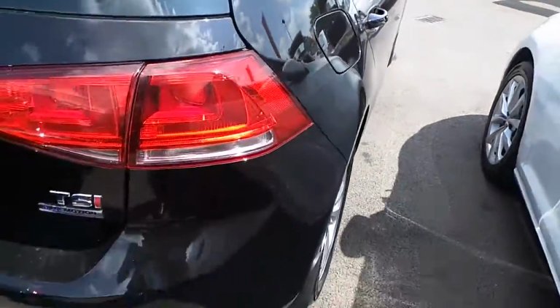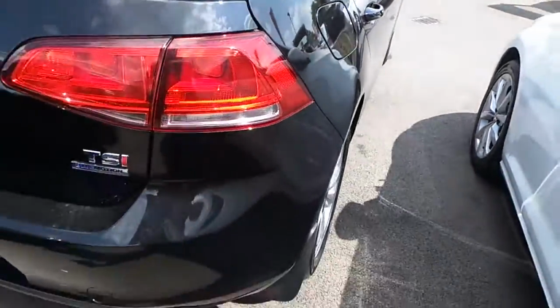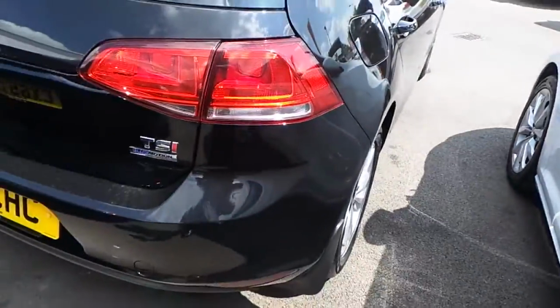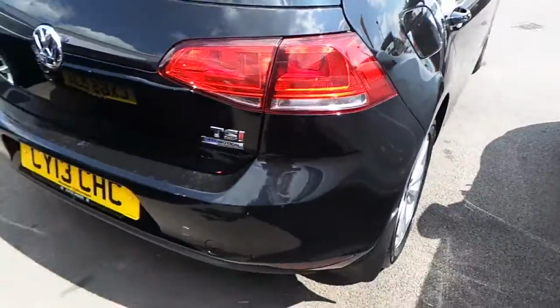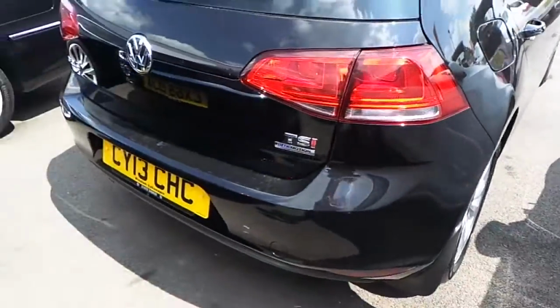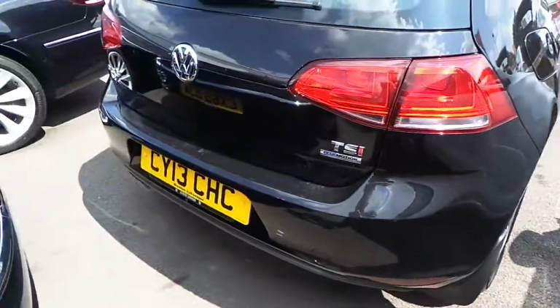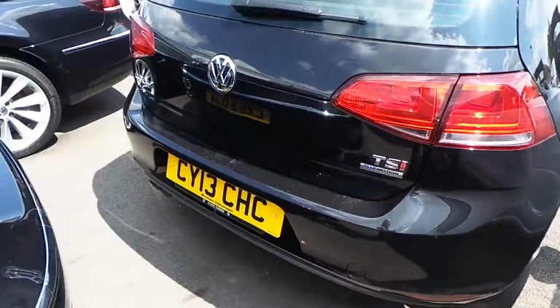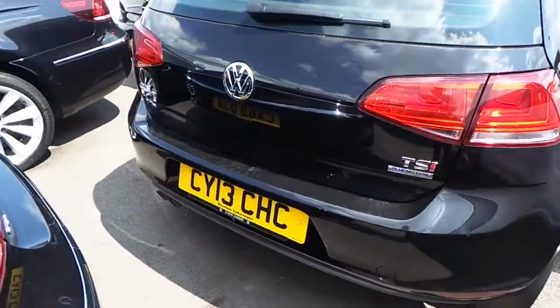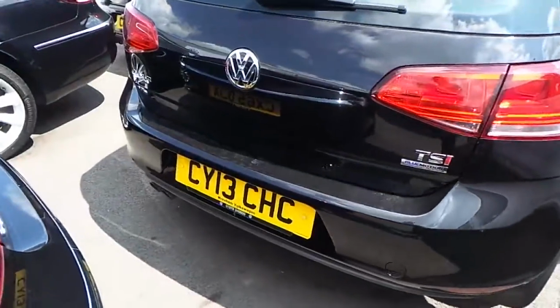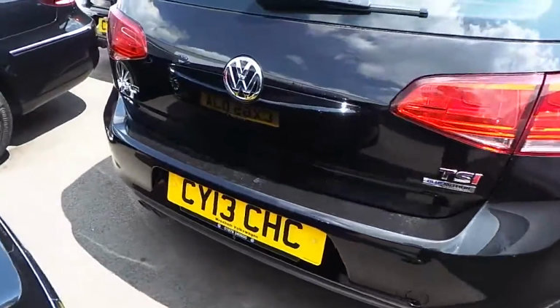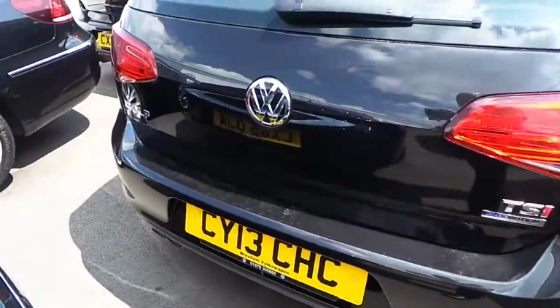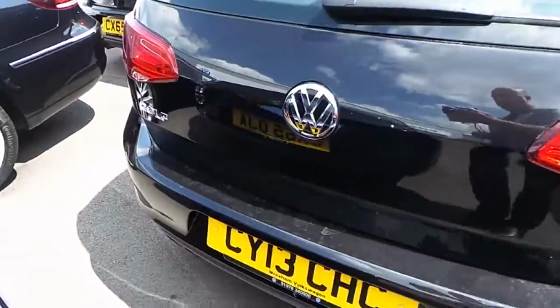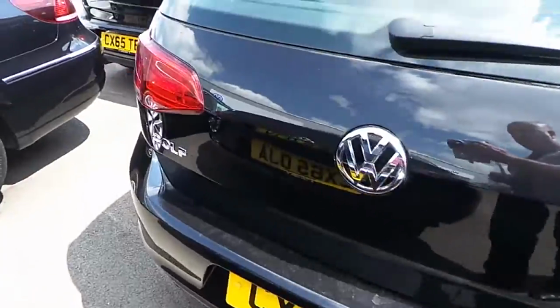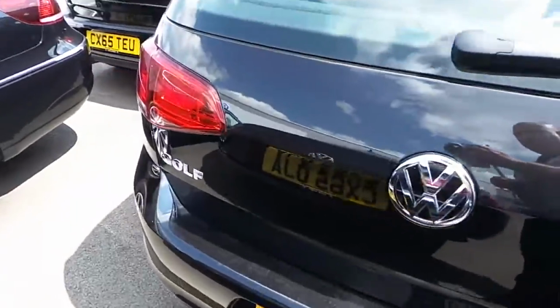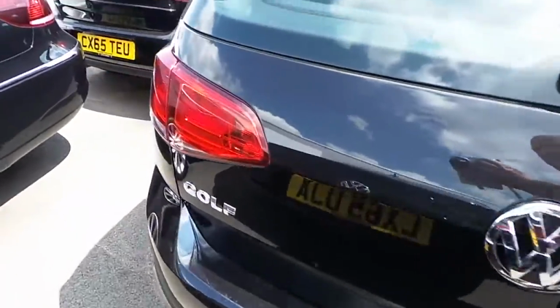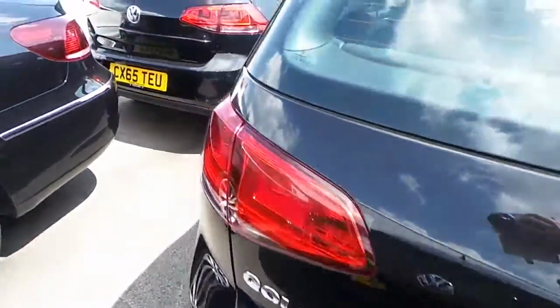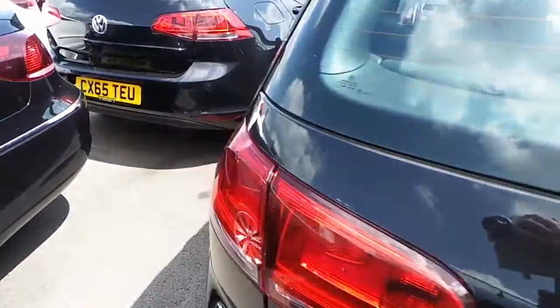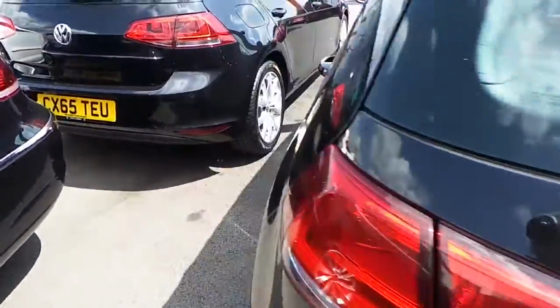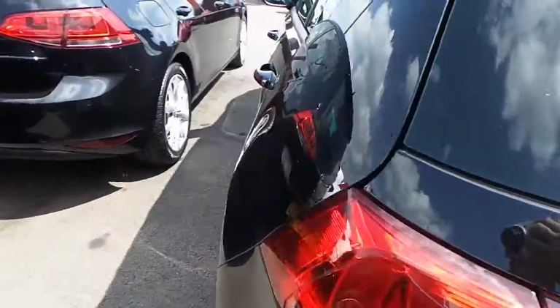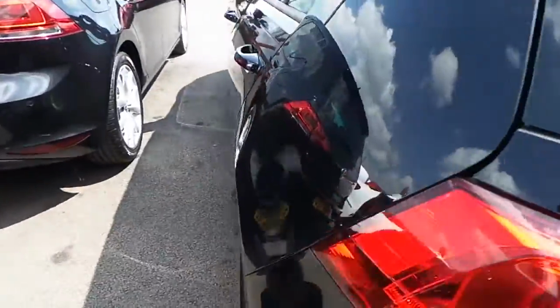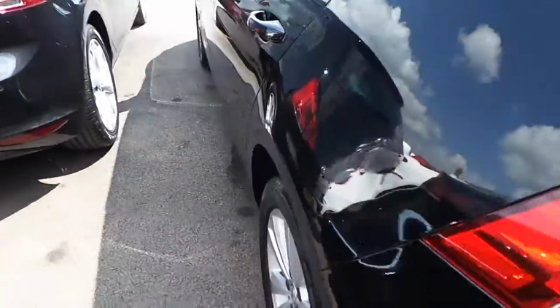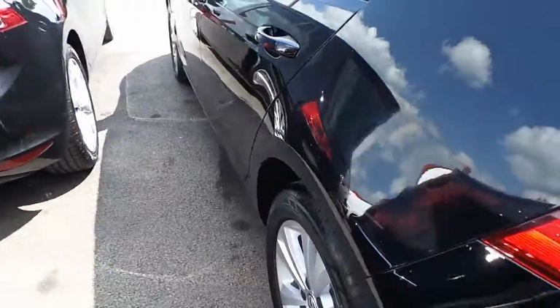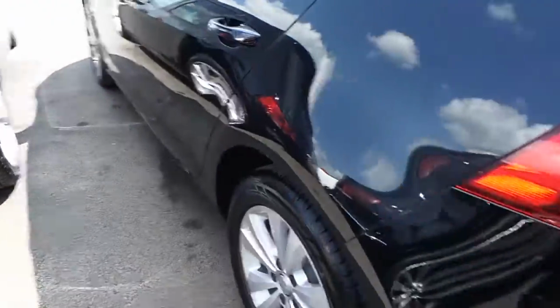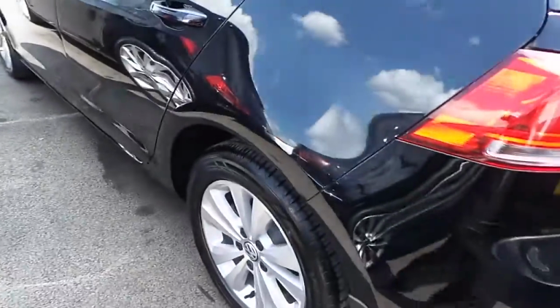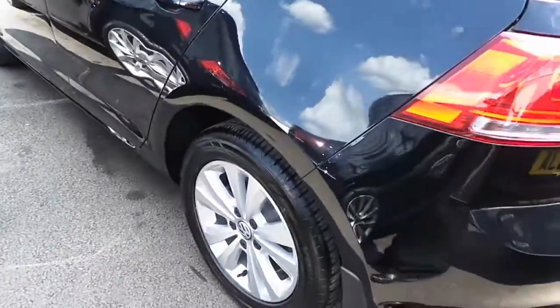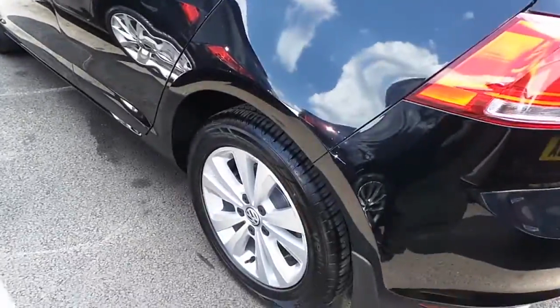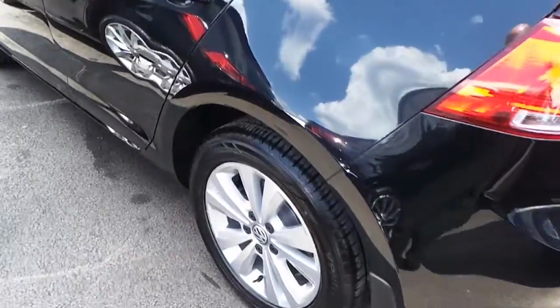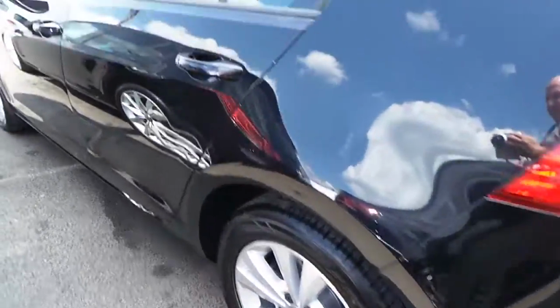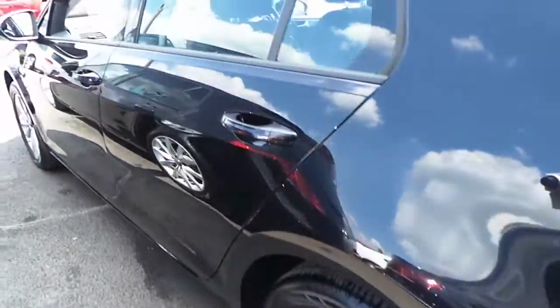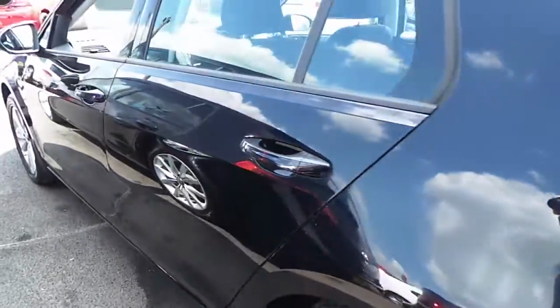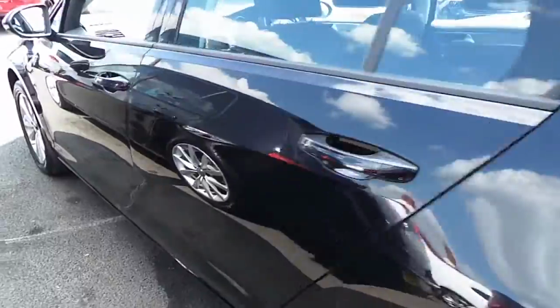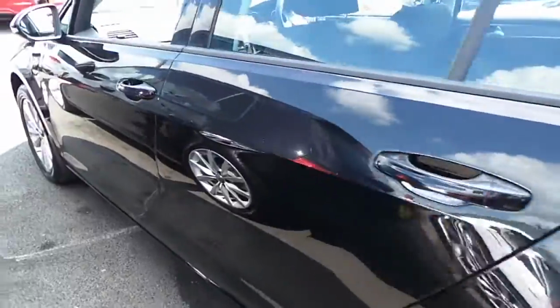There are no major scratches or marks, the odd stone chip here or there, but generally the car for a 10,000 mile vehicle is really nice.